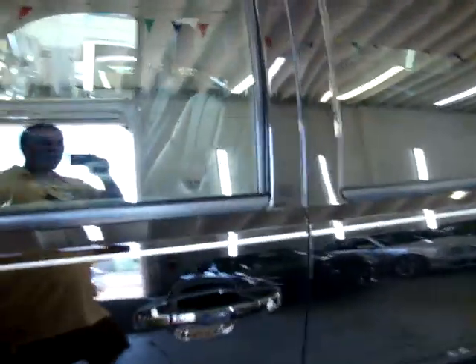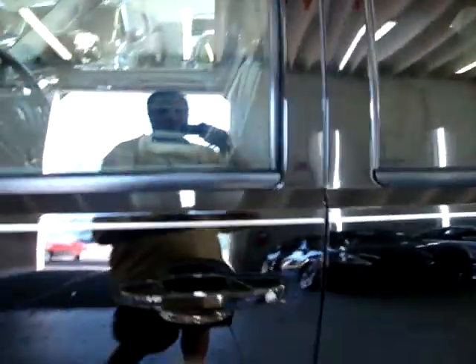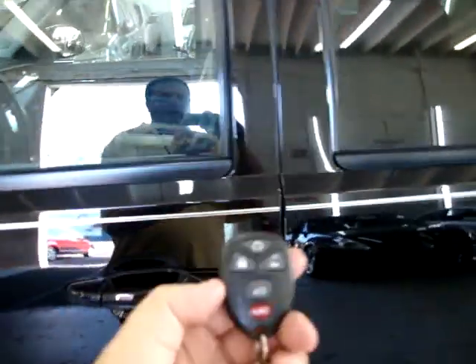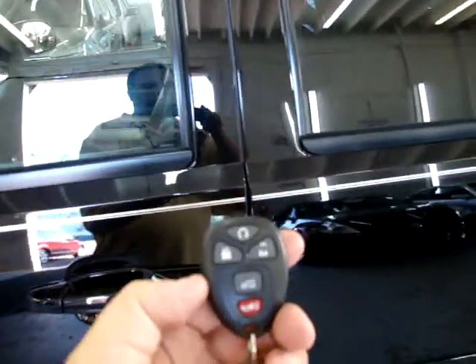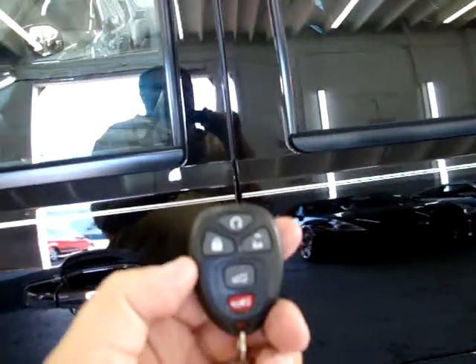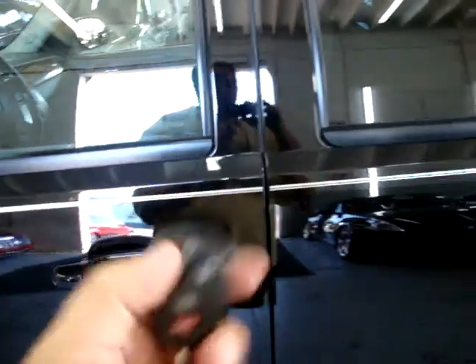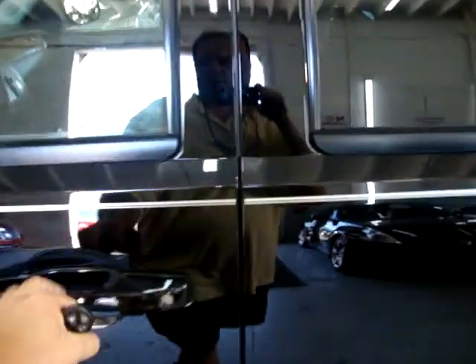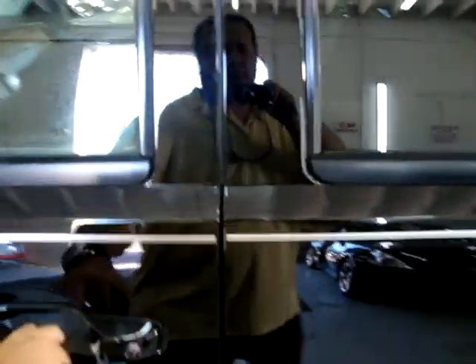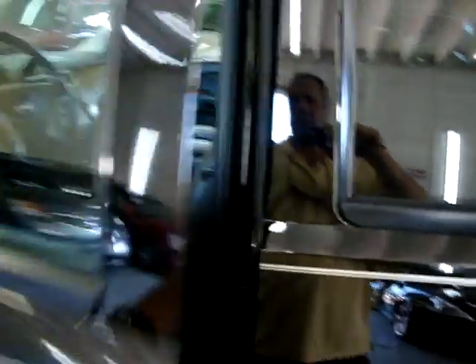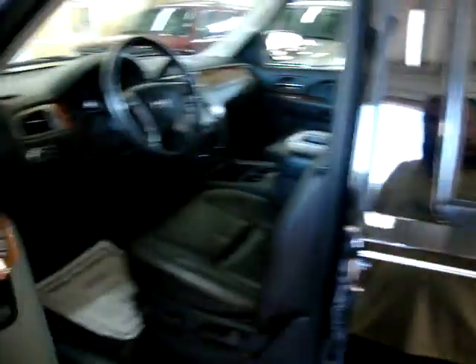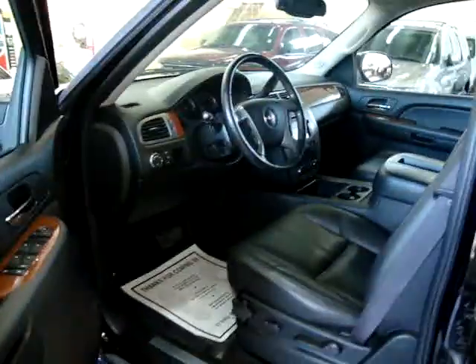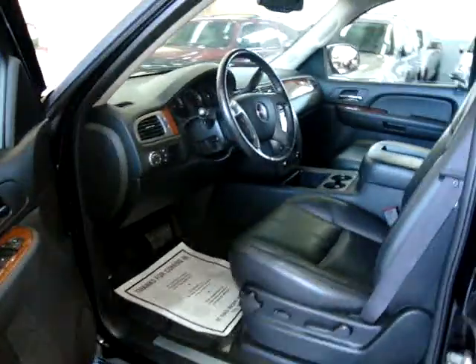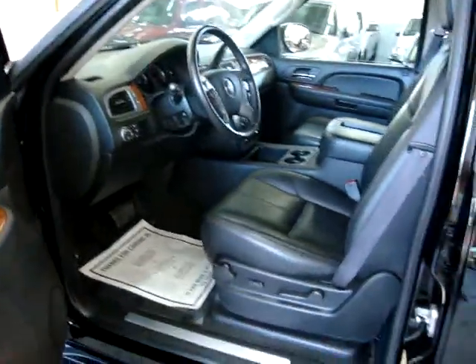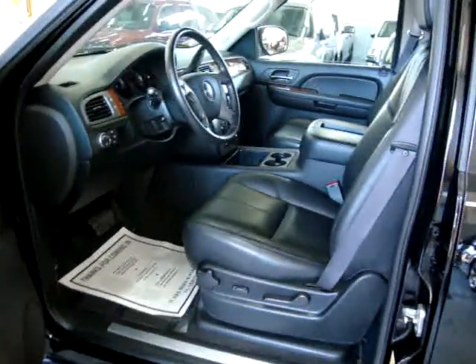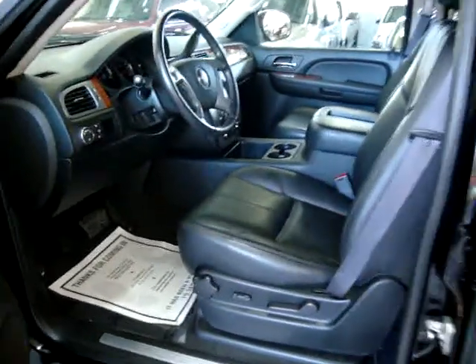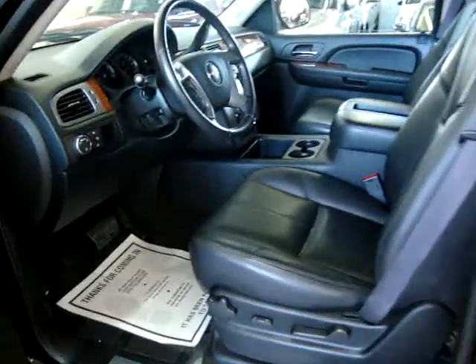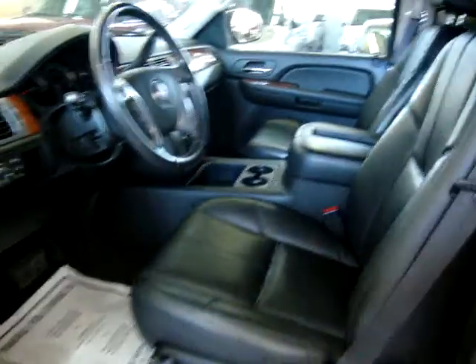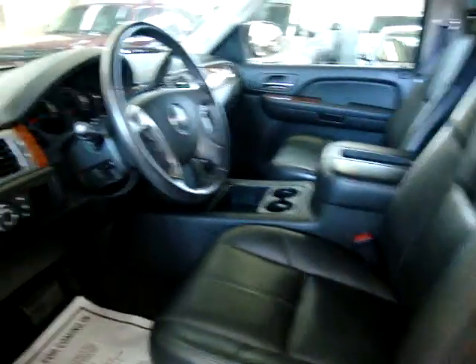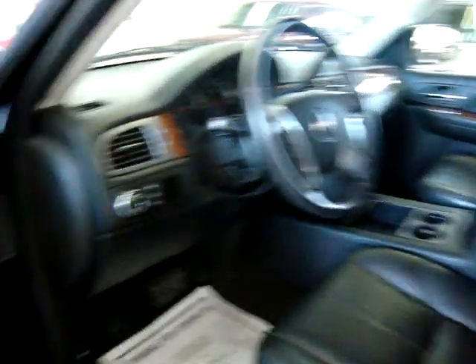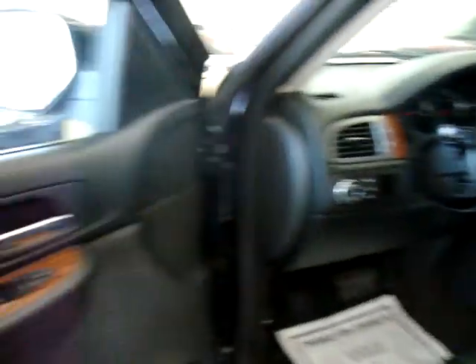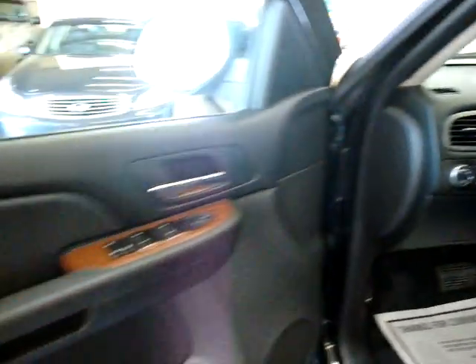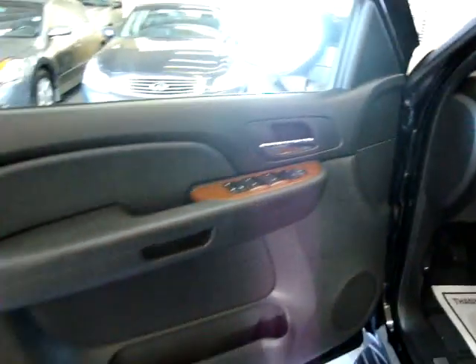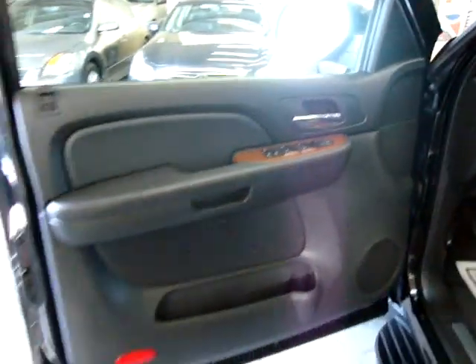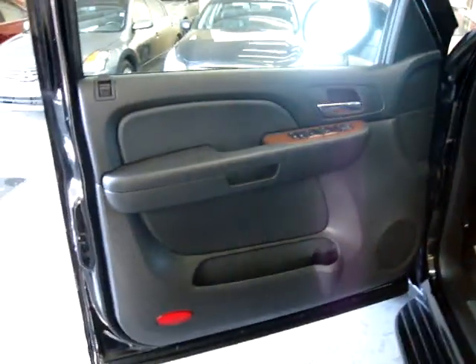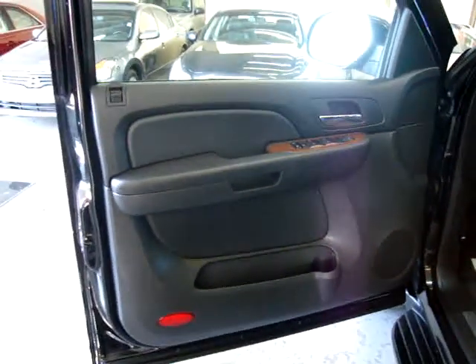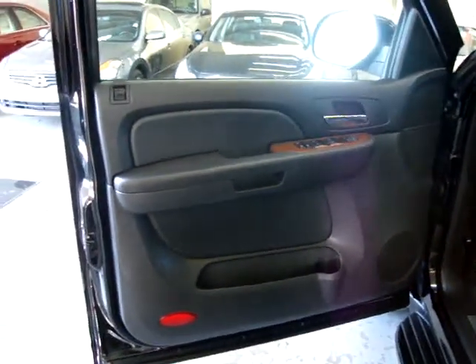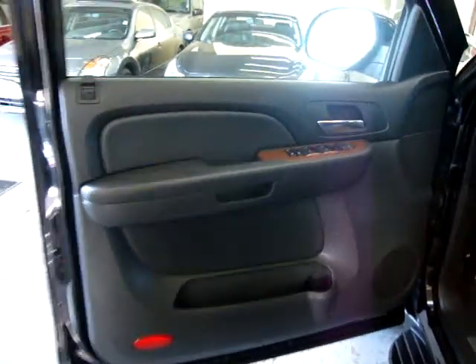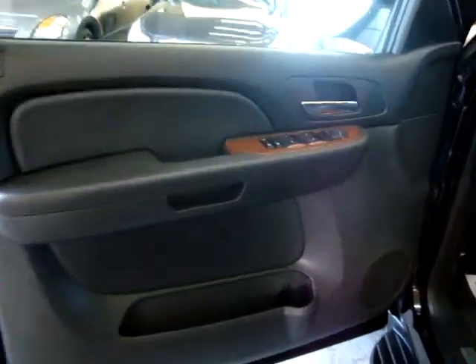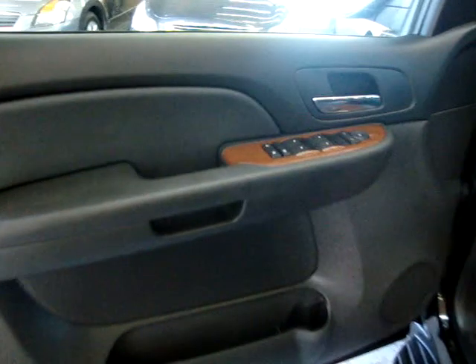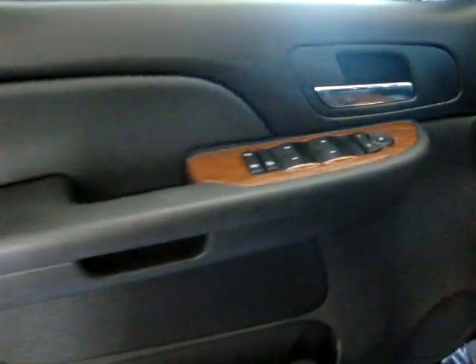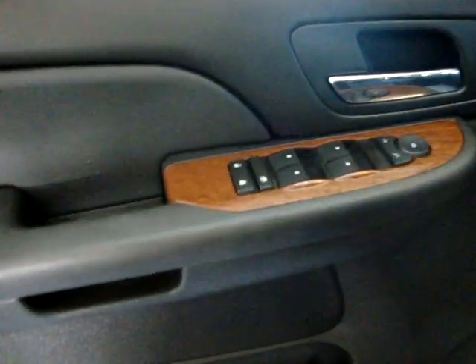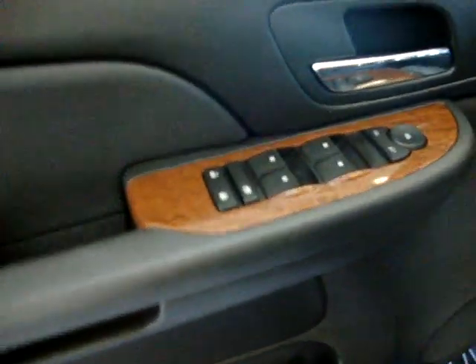The car is also equipped with a remote start. I'm not going to demonstrate it now because the car is low on fuel, and when the fuel light is on the remote start will not work. But once we put a little fuel in, that will work perfectly.